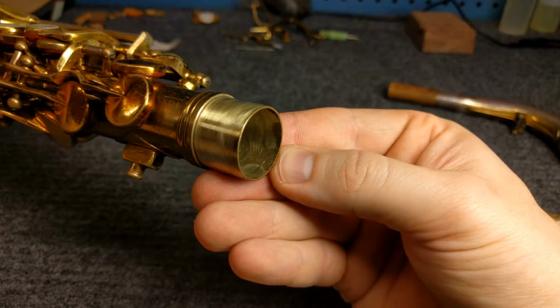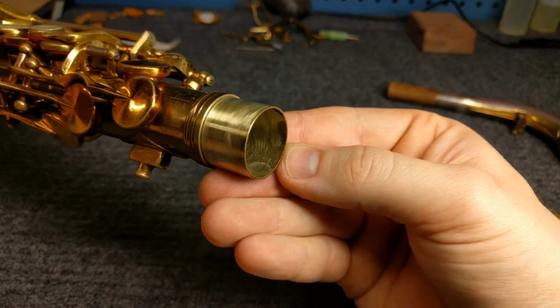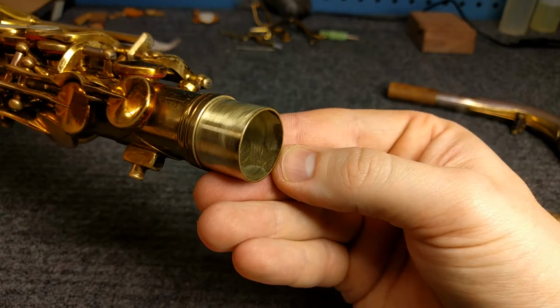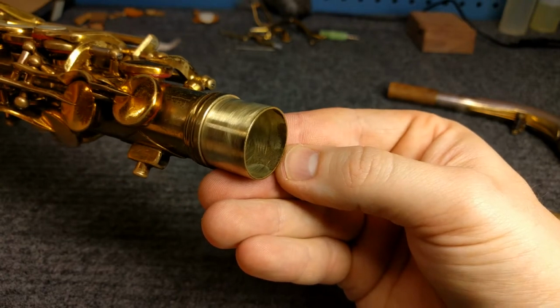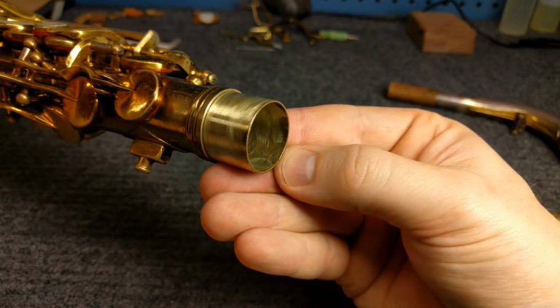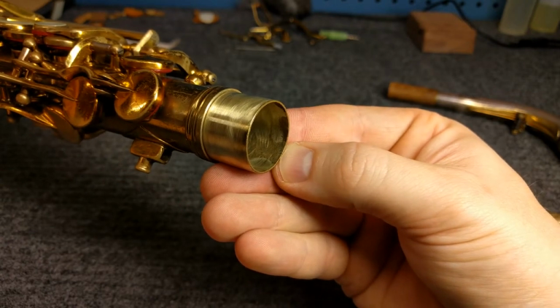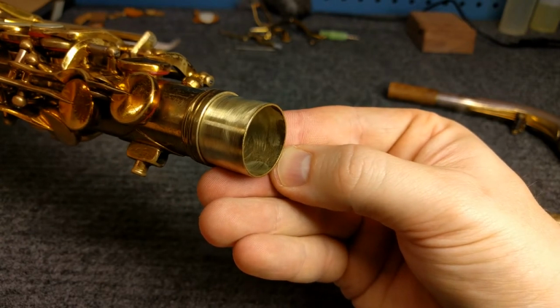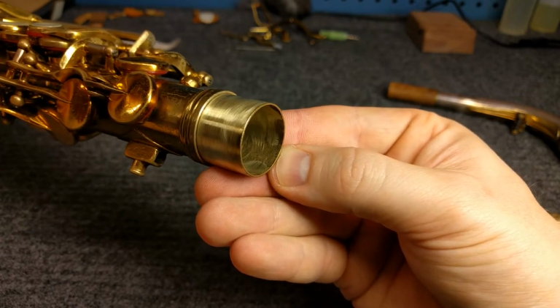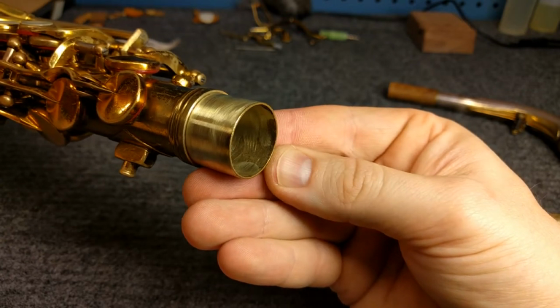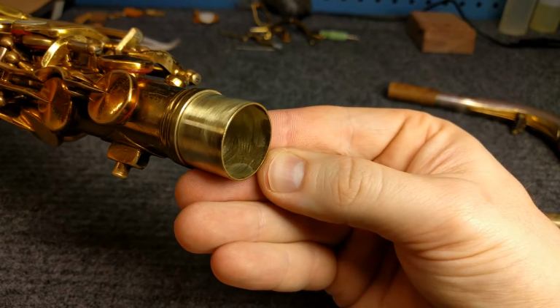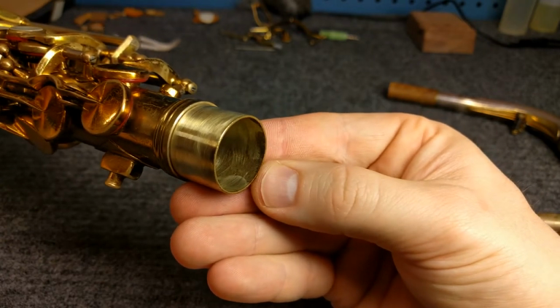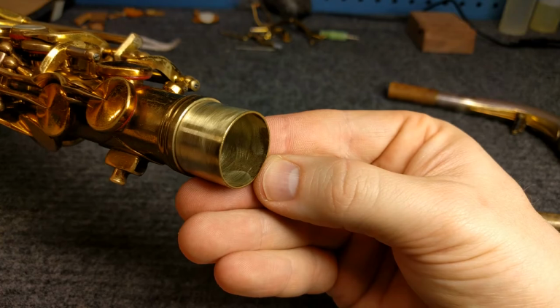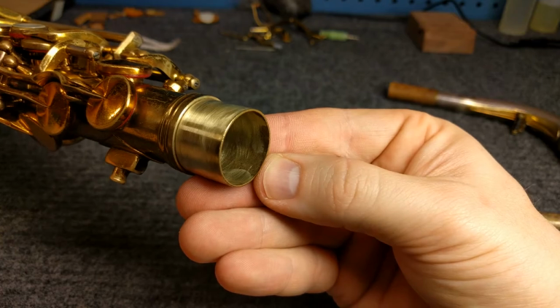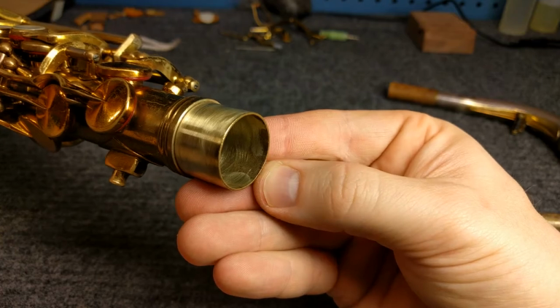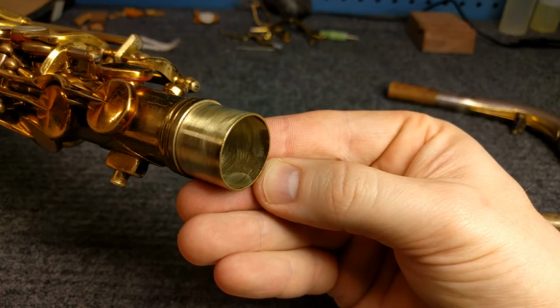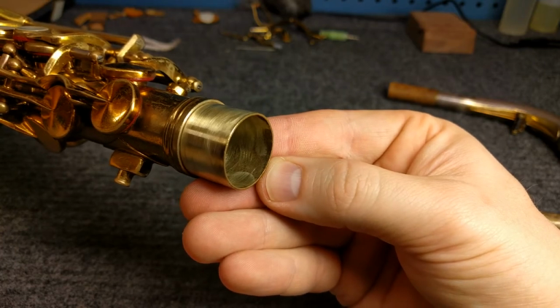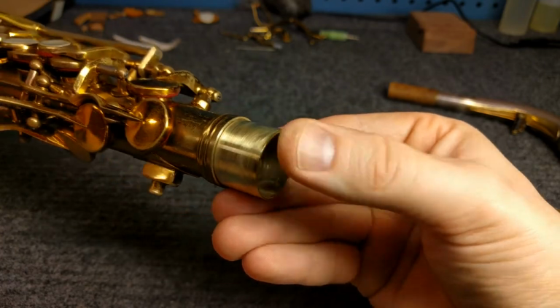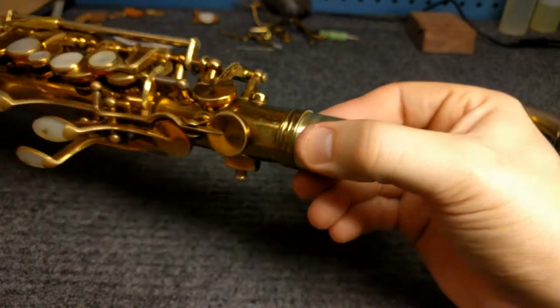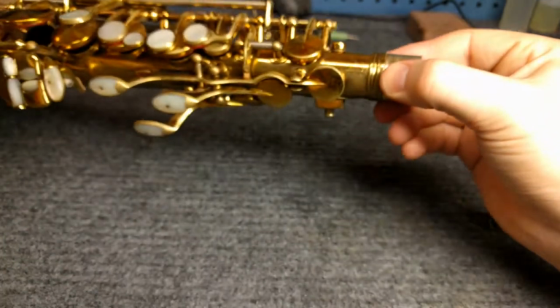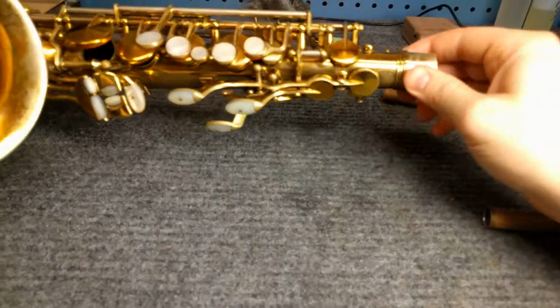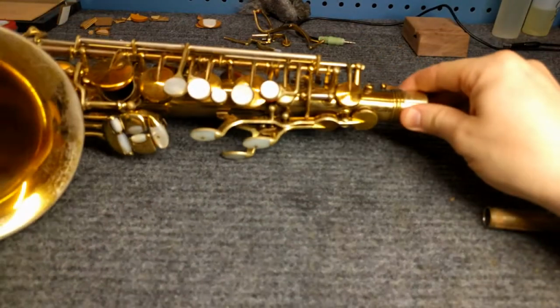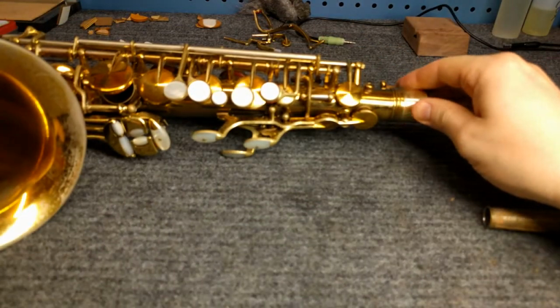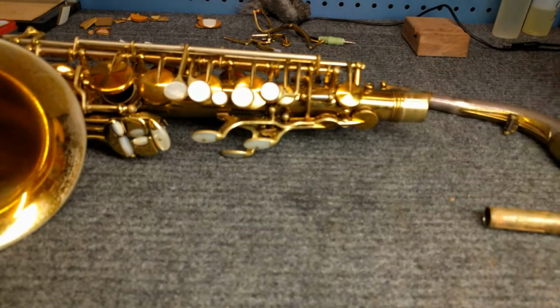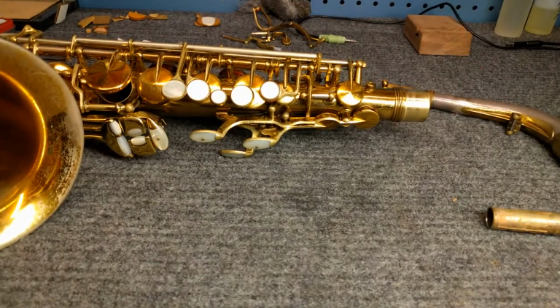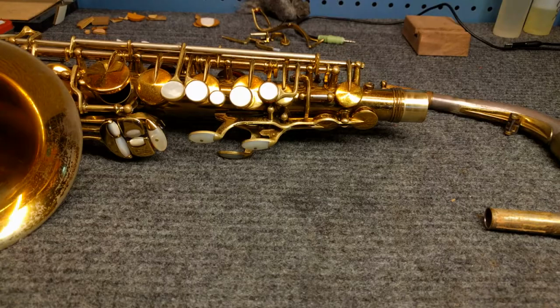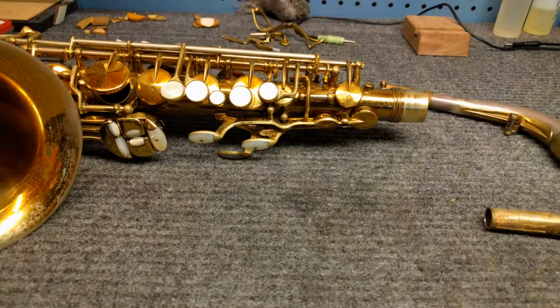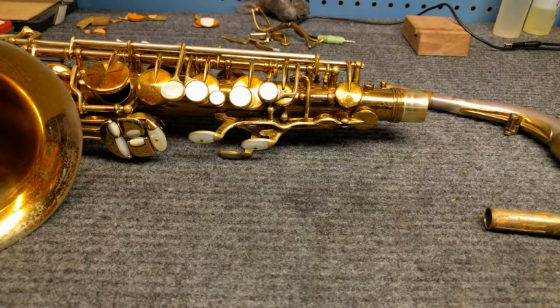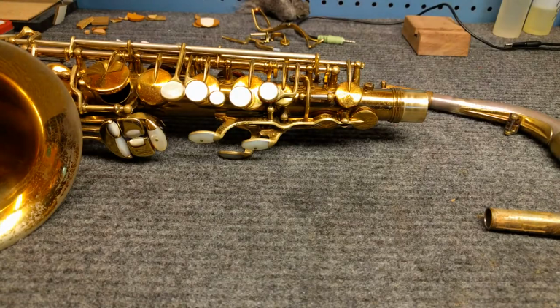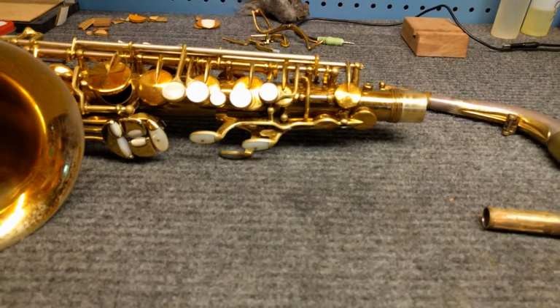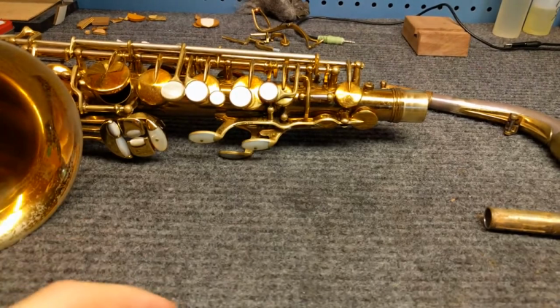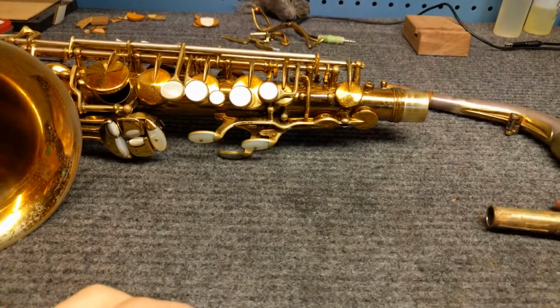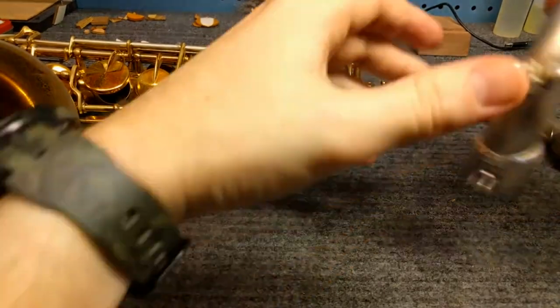It's got some pad leaks as well which I will attack later, but the first thing I'm doing is this neck fit, and that is actually one of the things that is most difficult about these necks — getting them fit well.